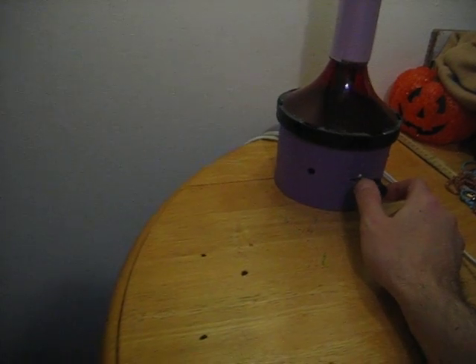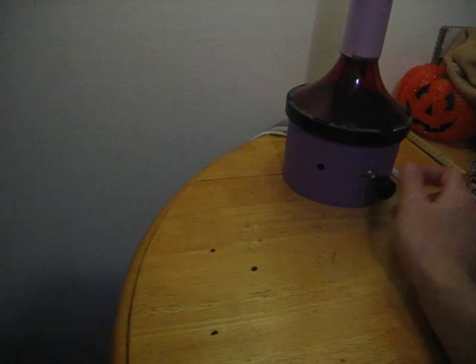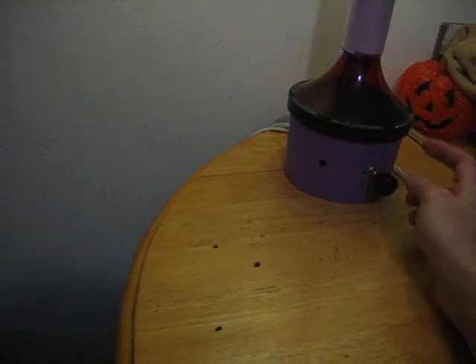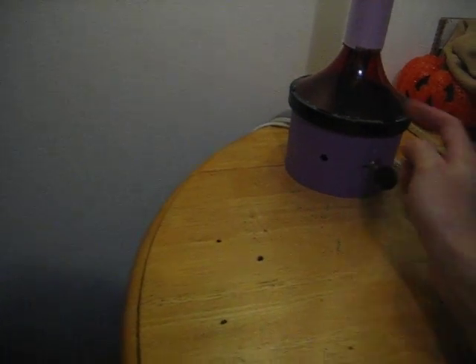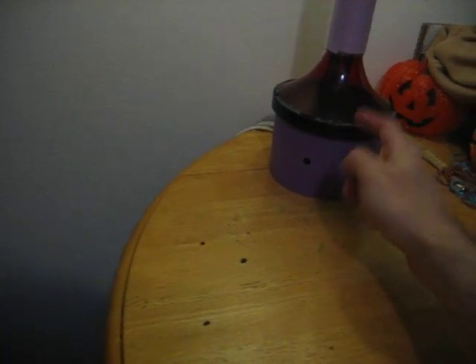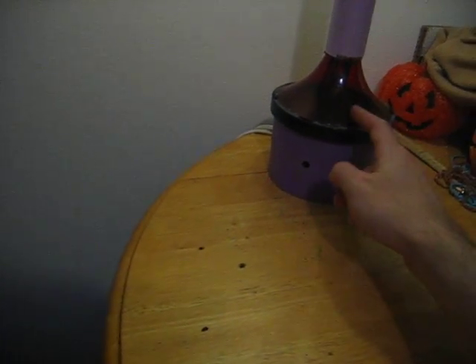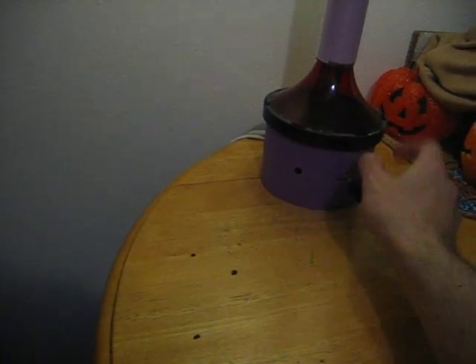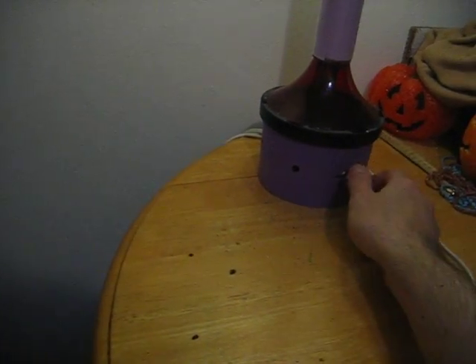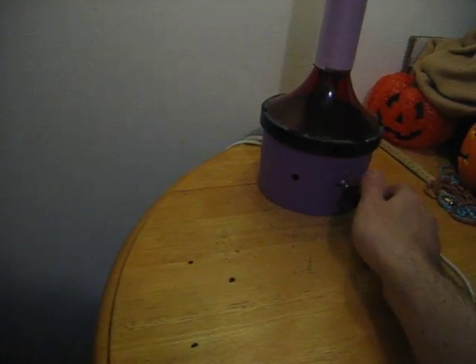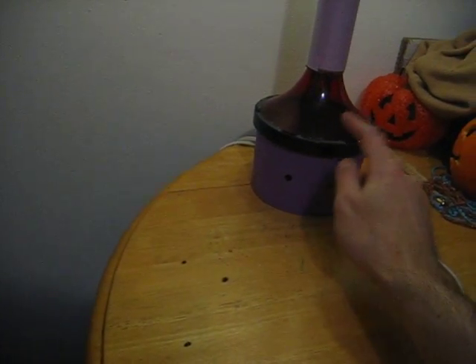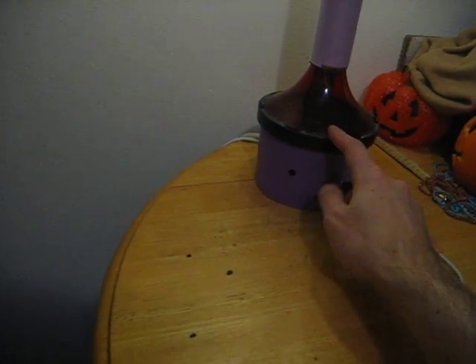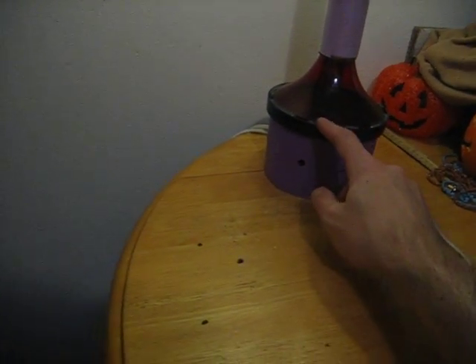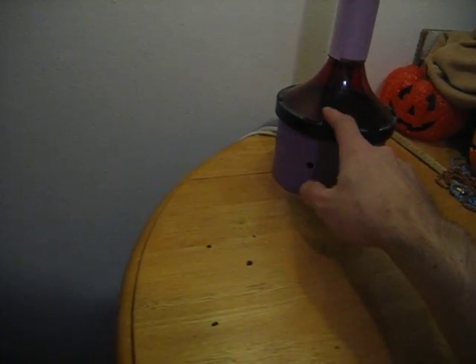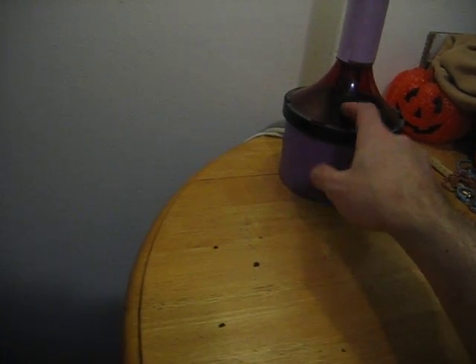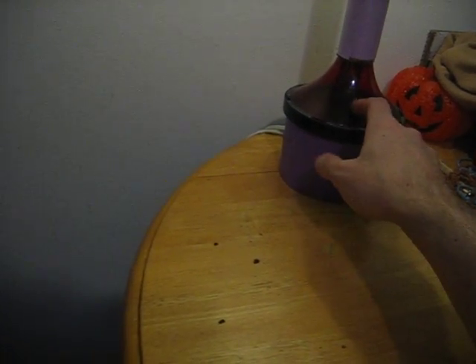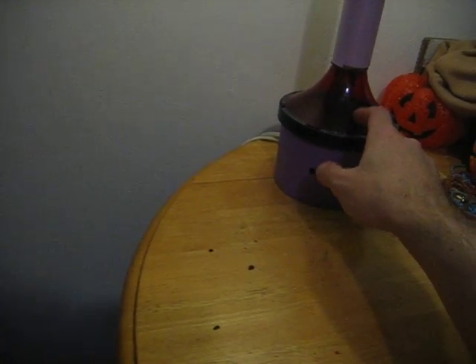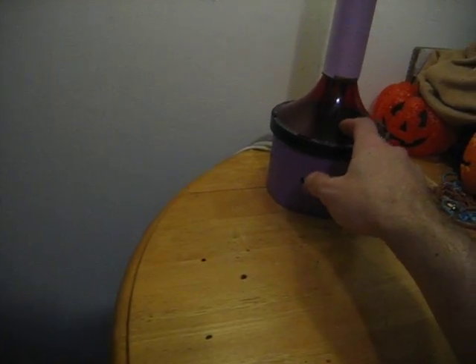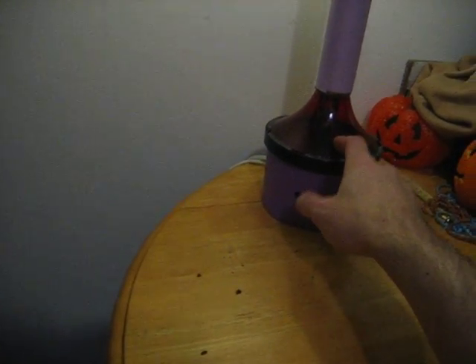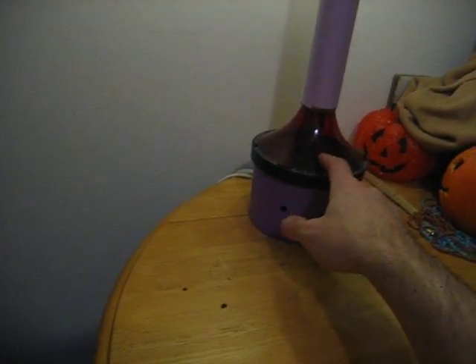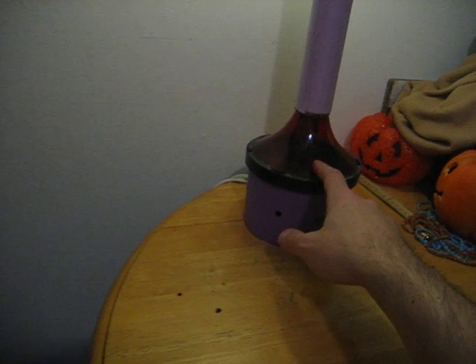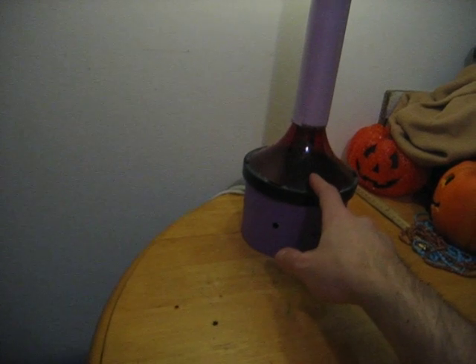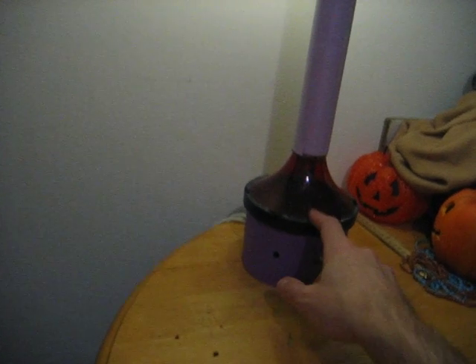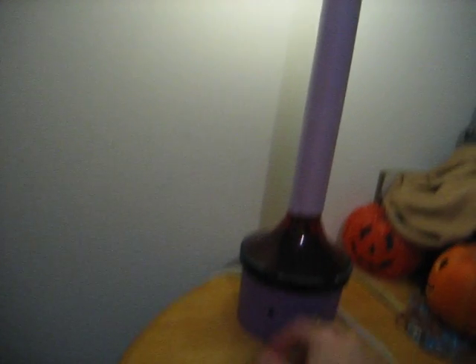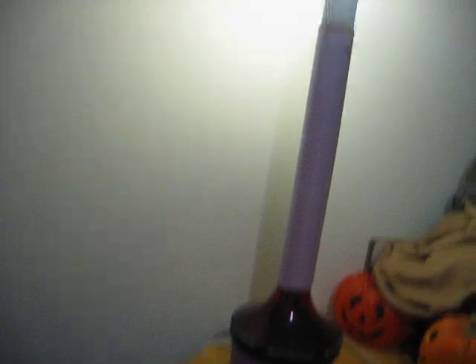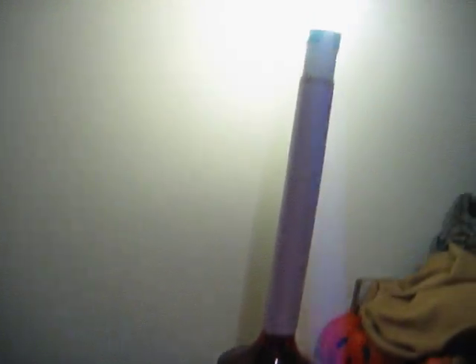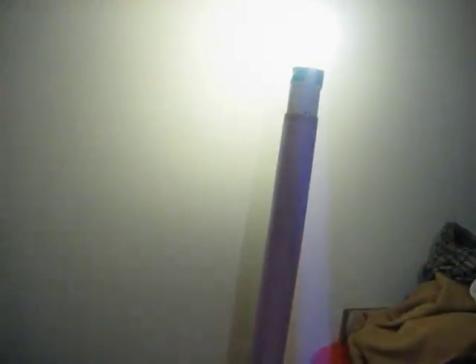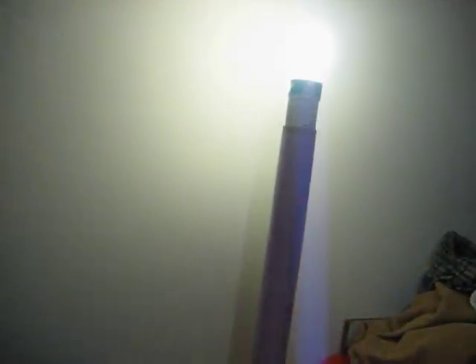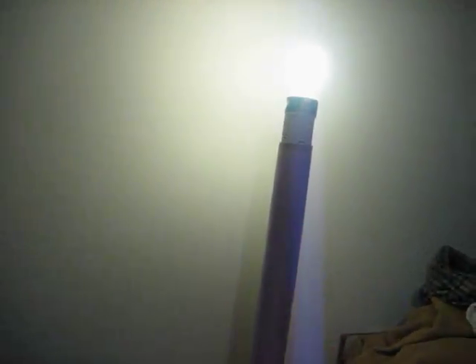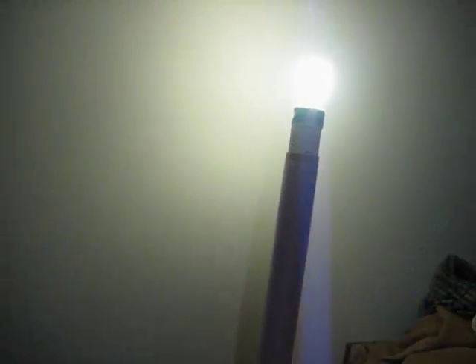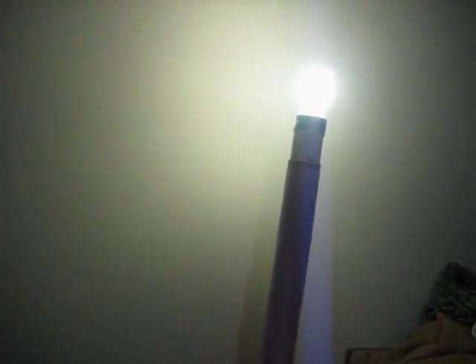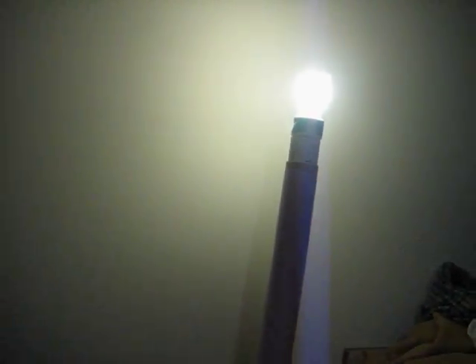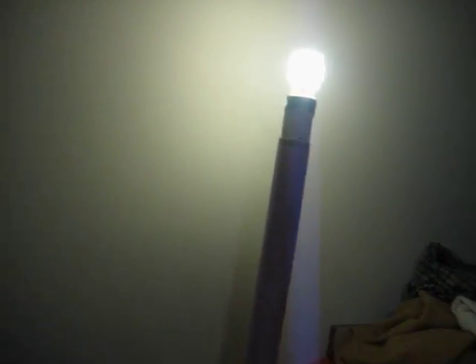Used some parts I had laying around from another lamp. But there you go. Thanks for watching.